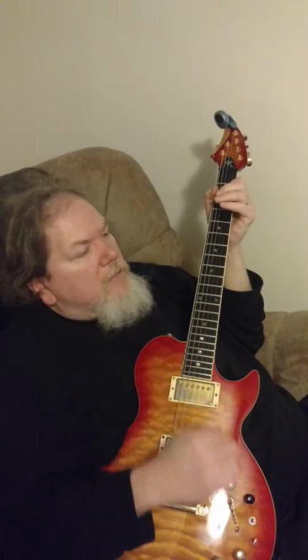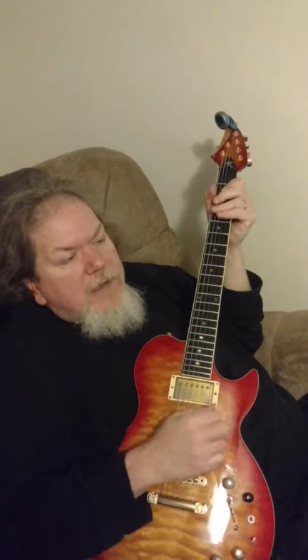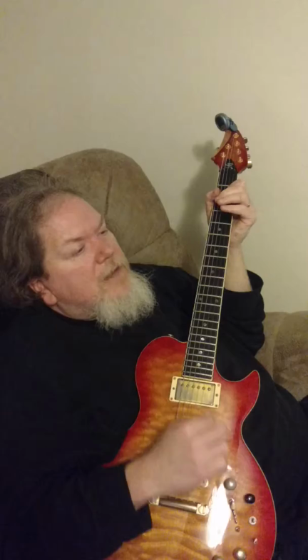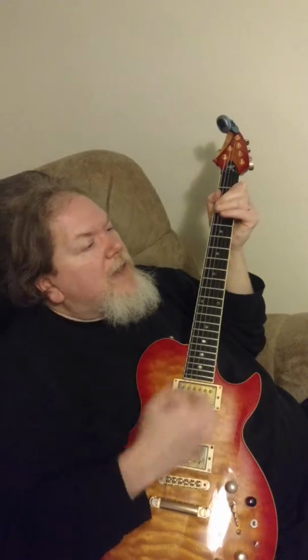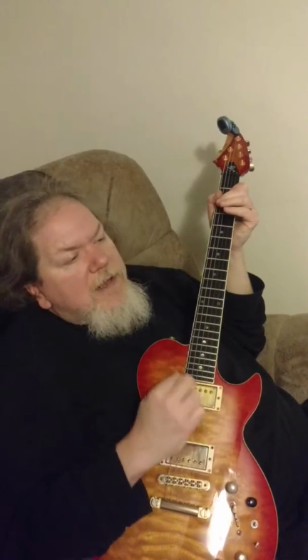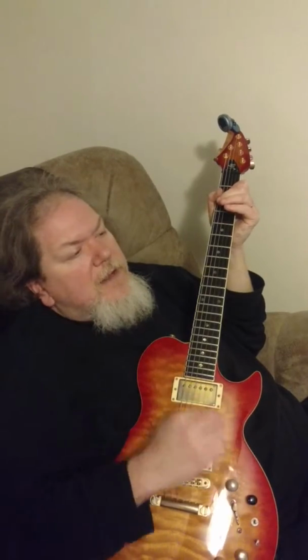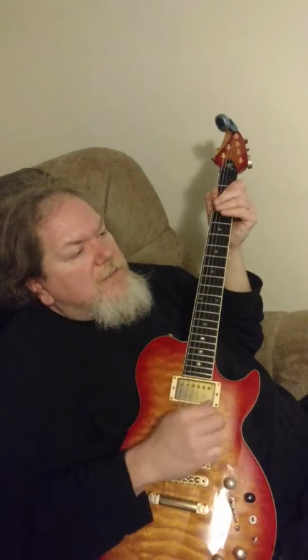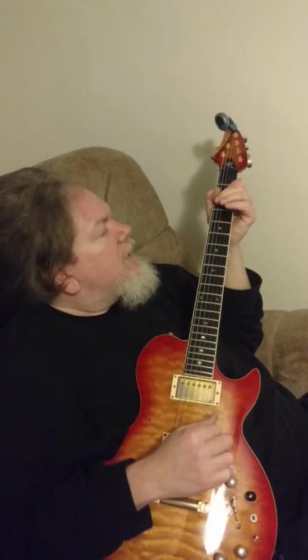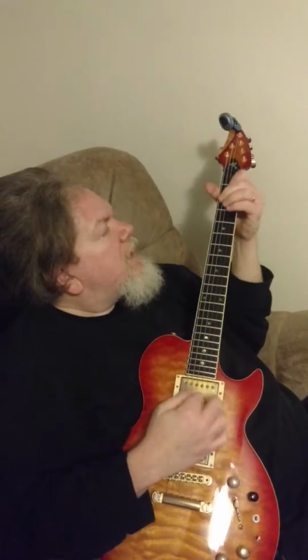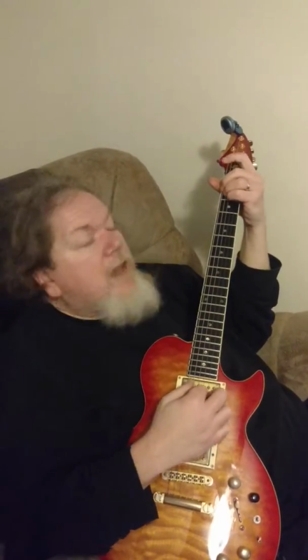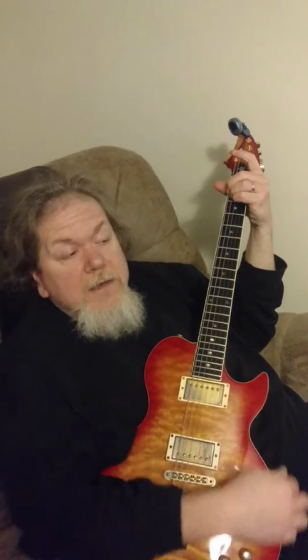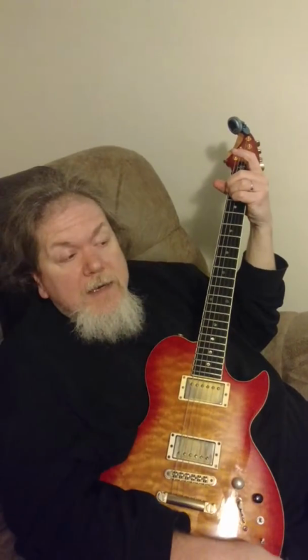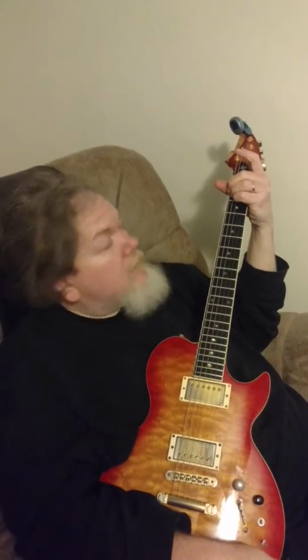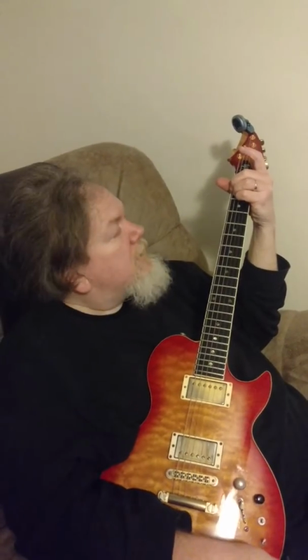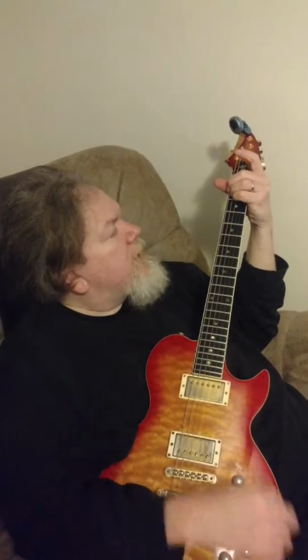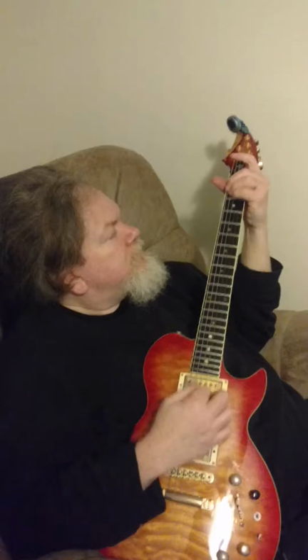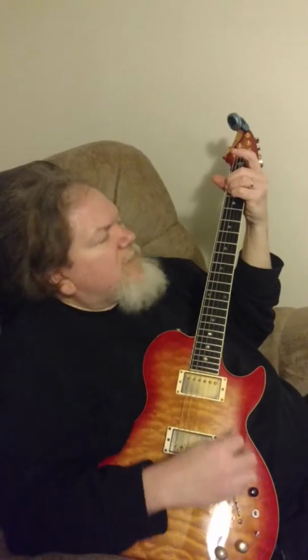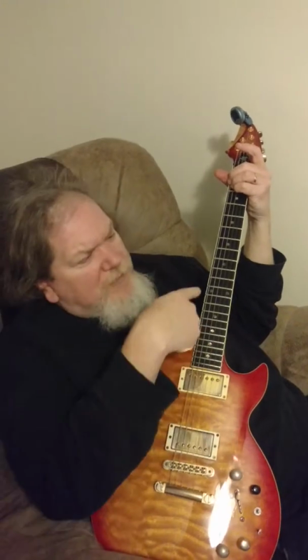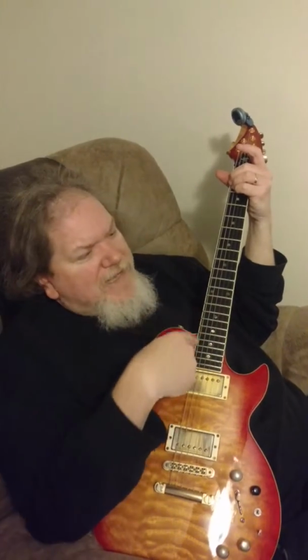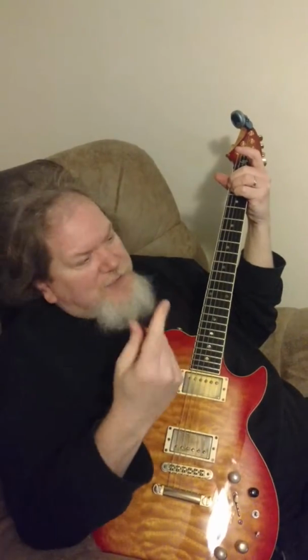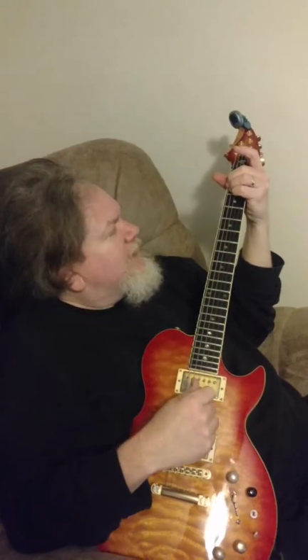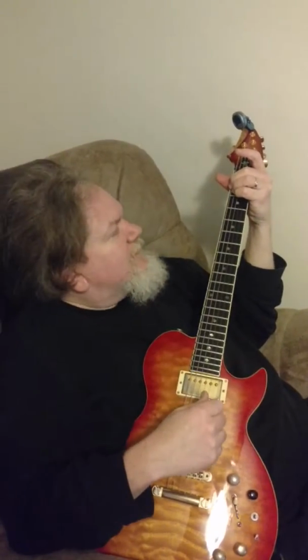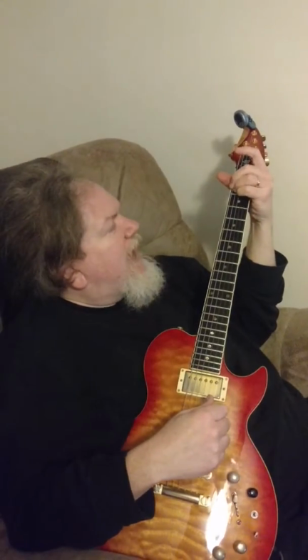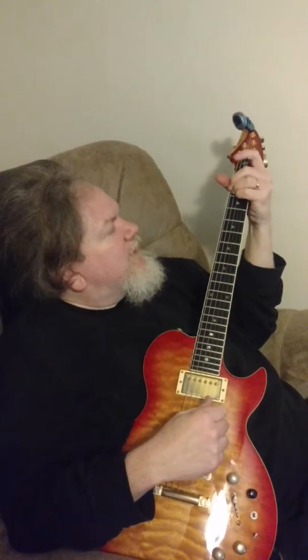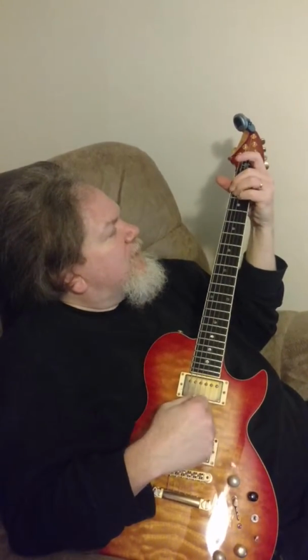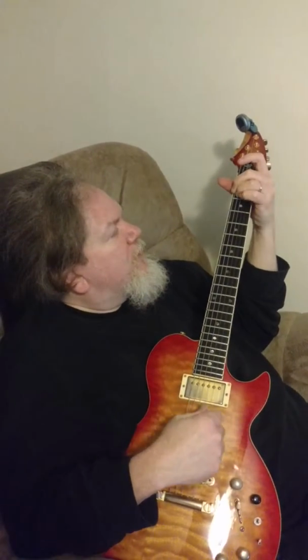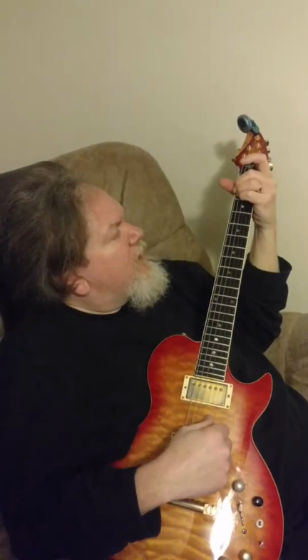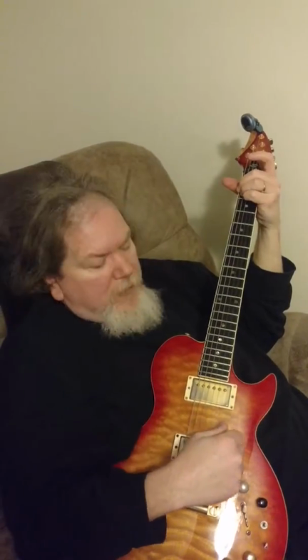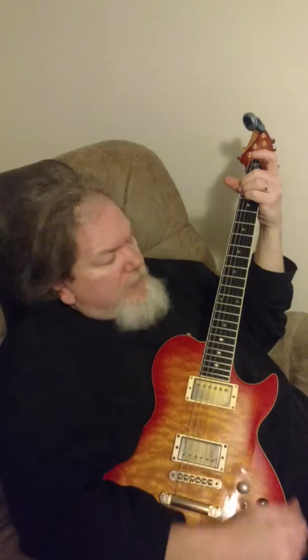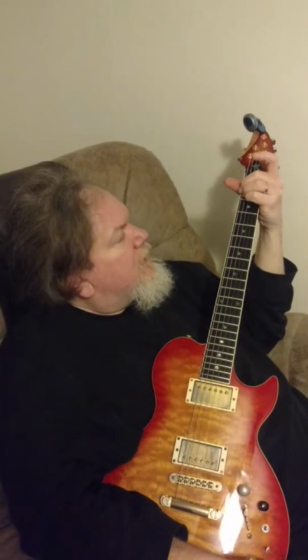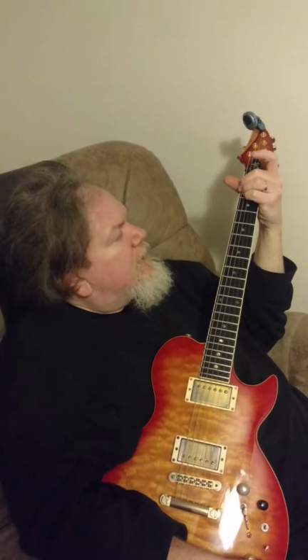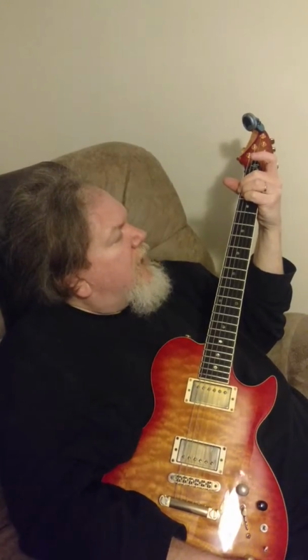So, E minor. We're tuned out to D, though, so you've got to add this note to it — so 3-3-3, open, open, open. E minor.